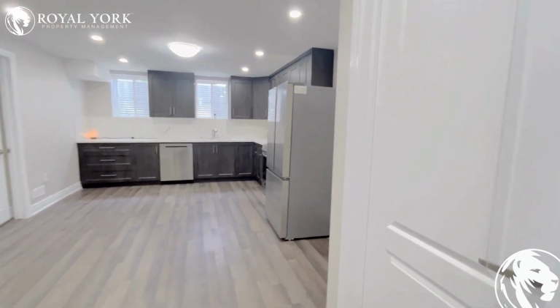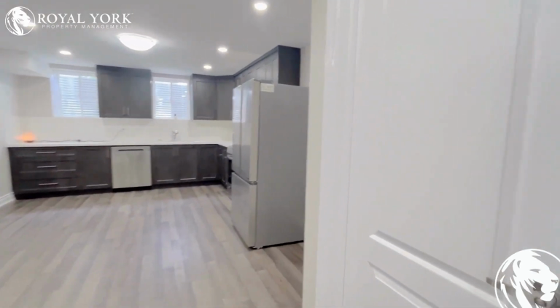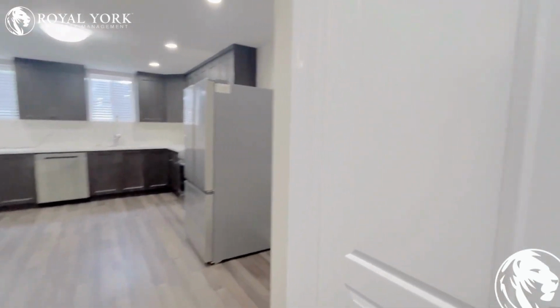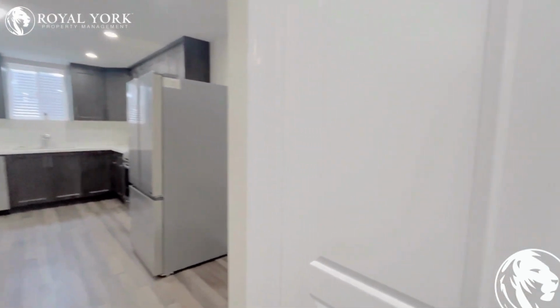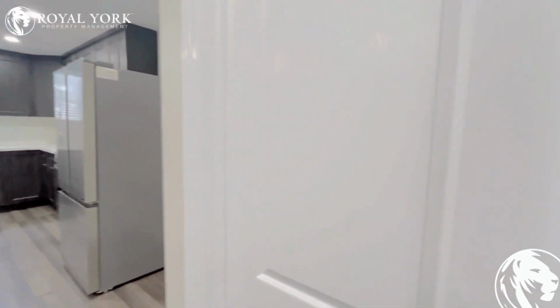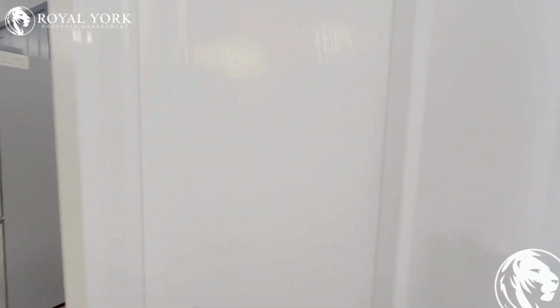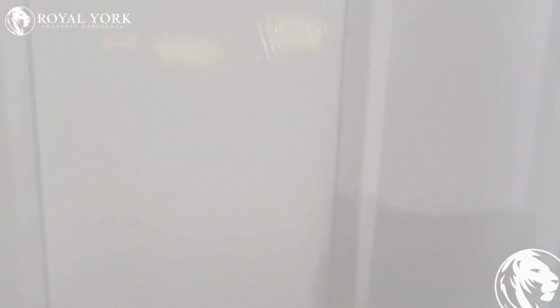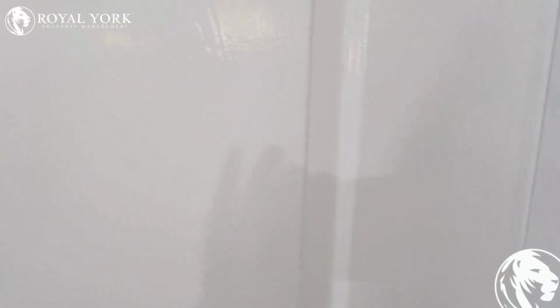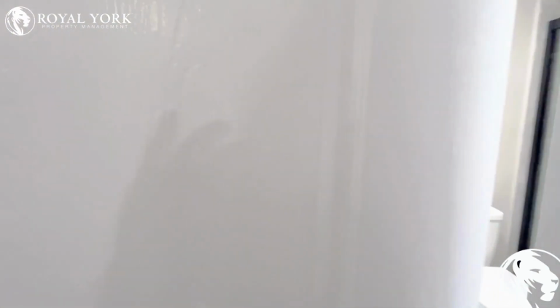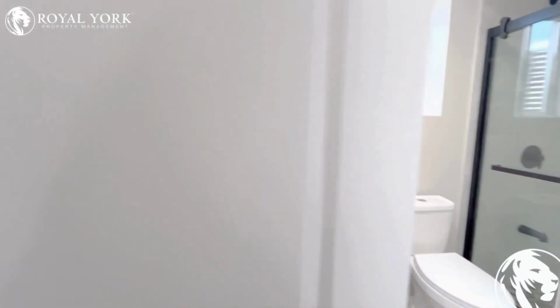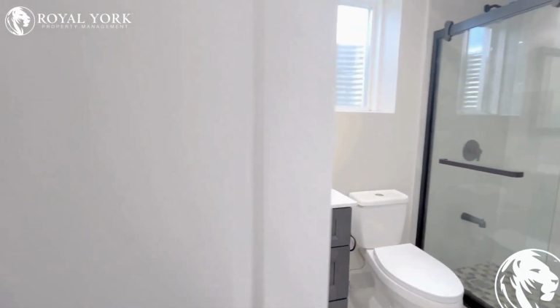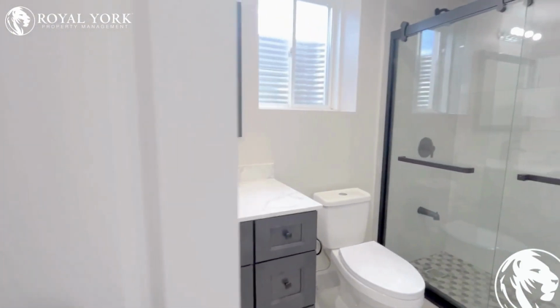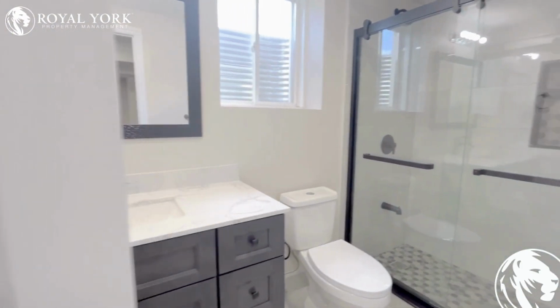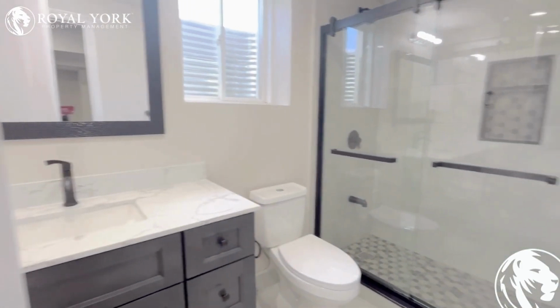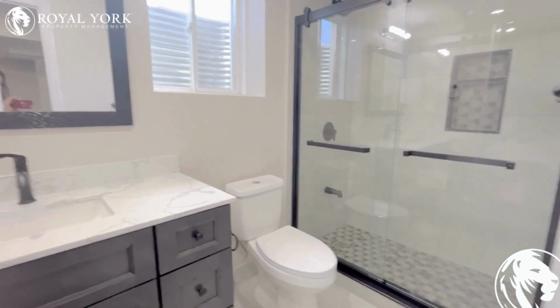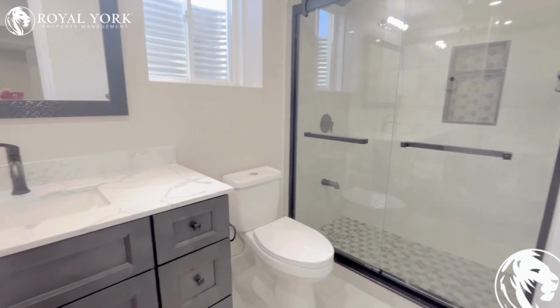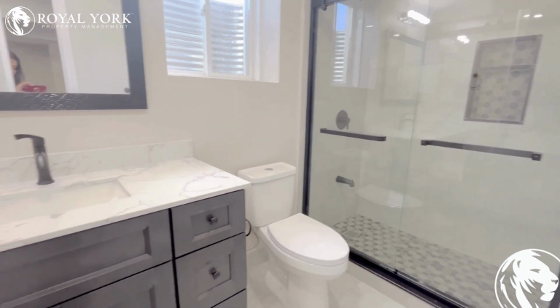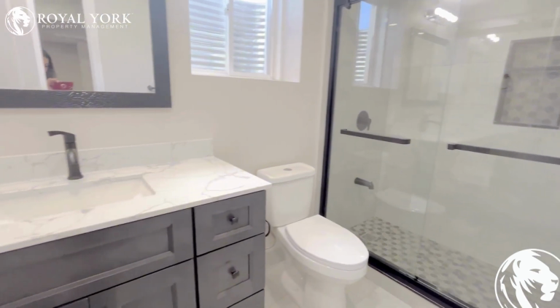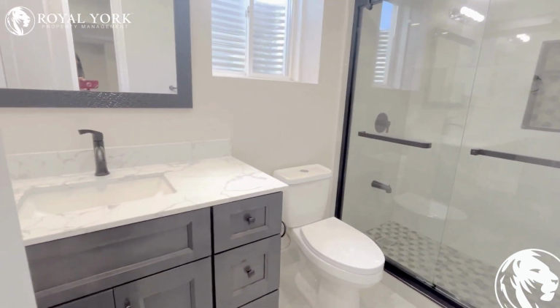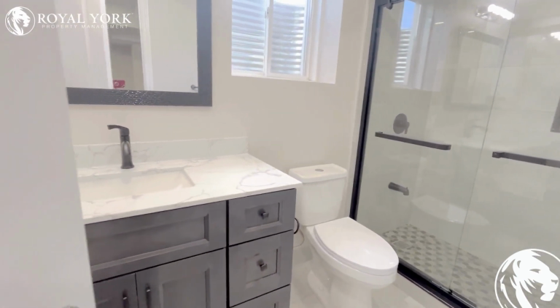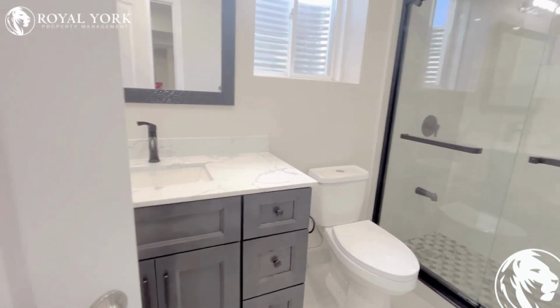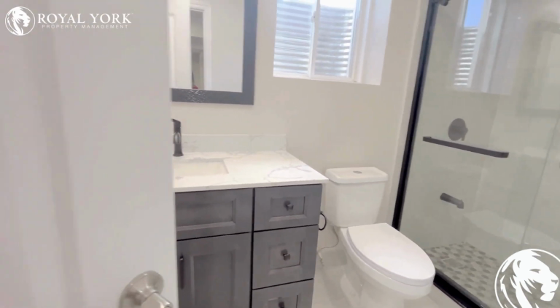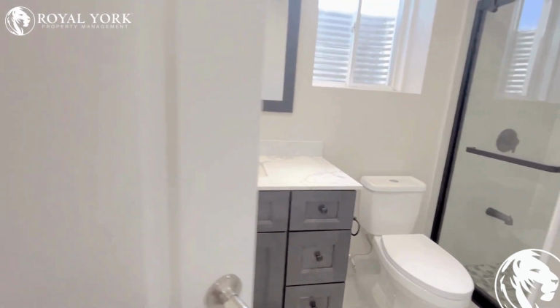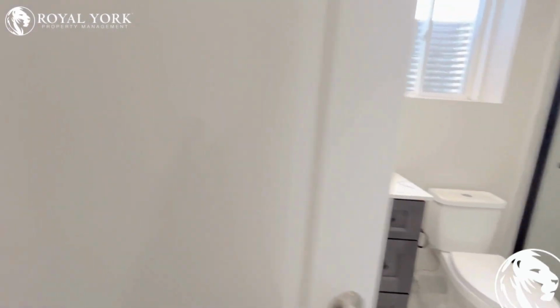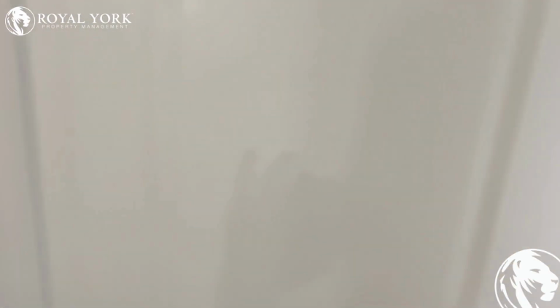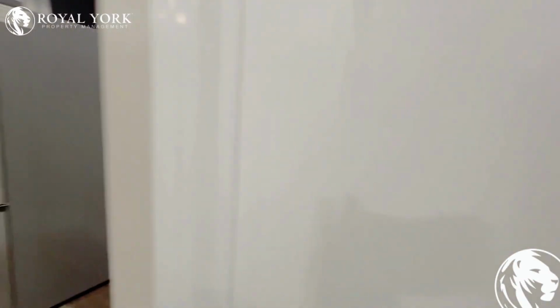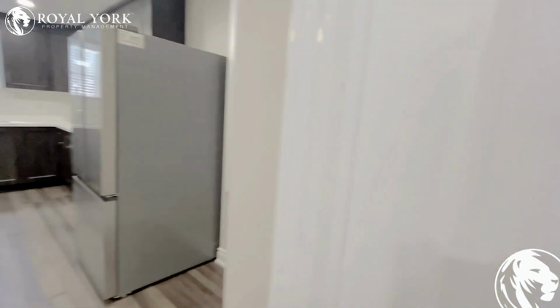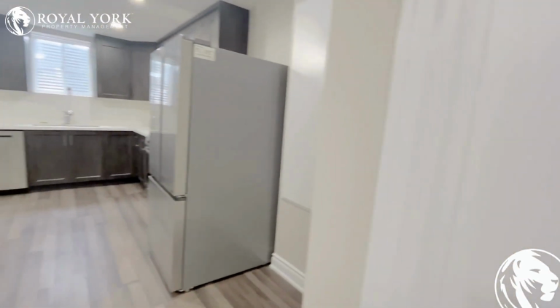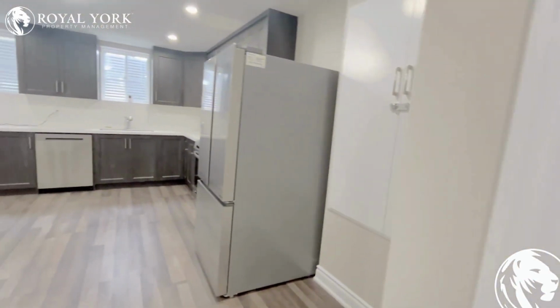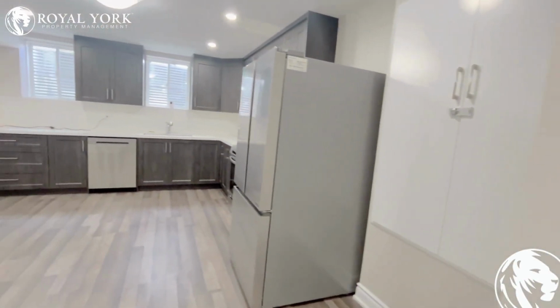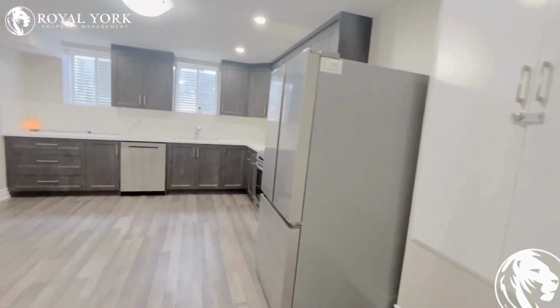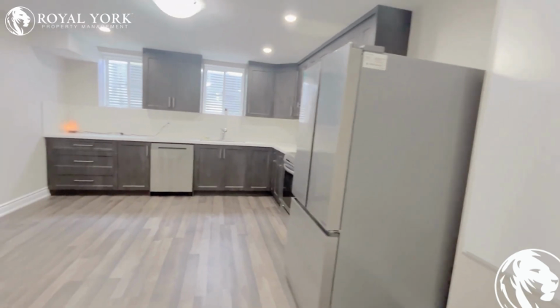Here you have another full bathroom with a standing shower, glass door, stone counter — very, very nice.